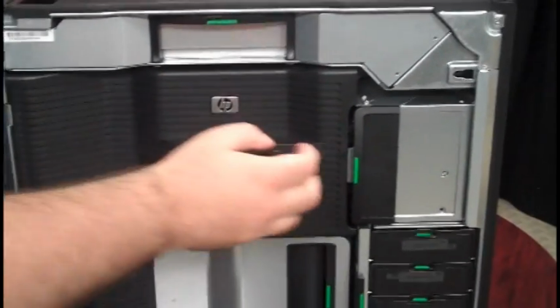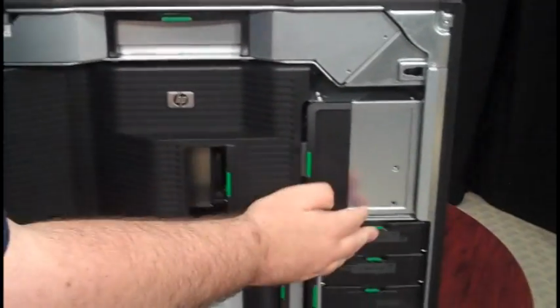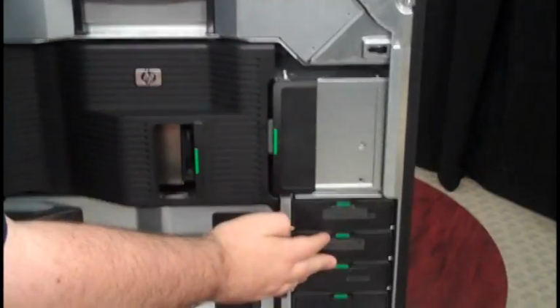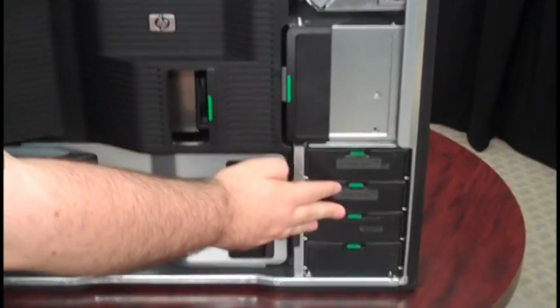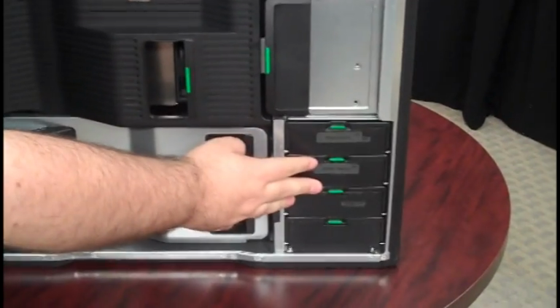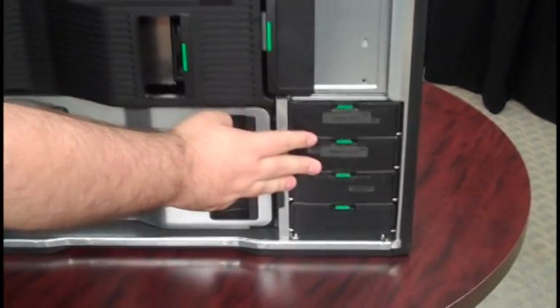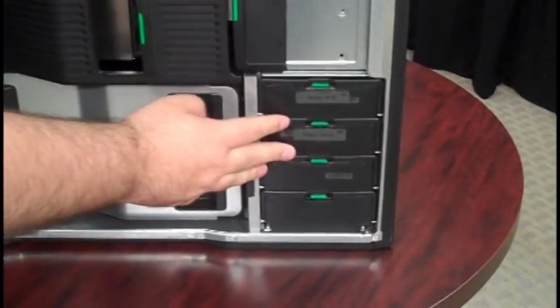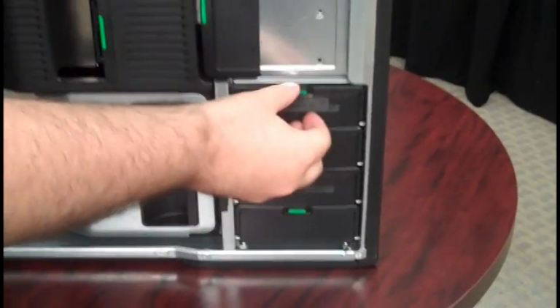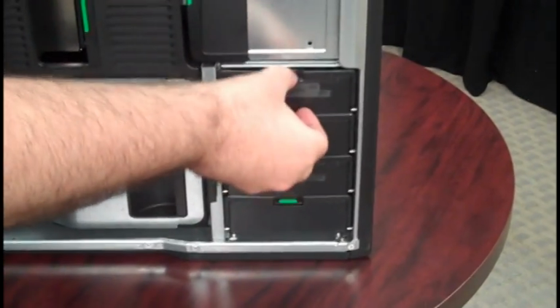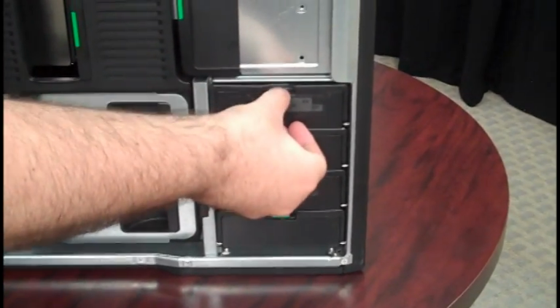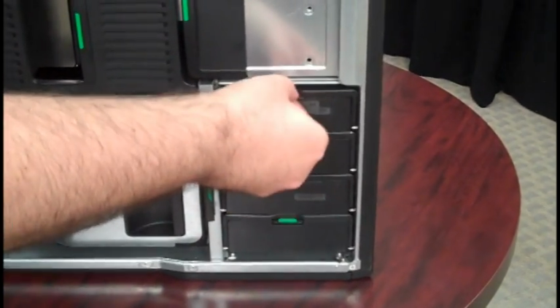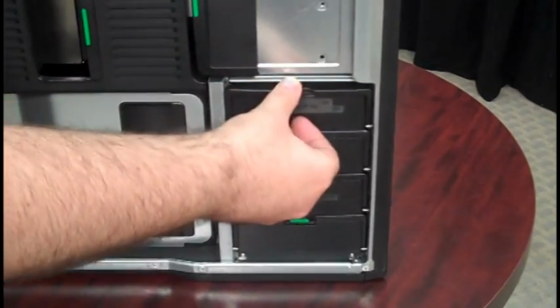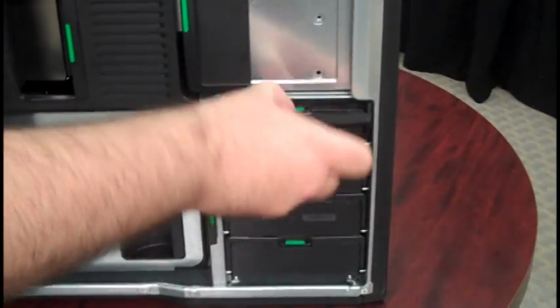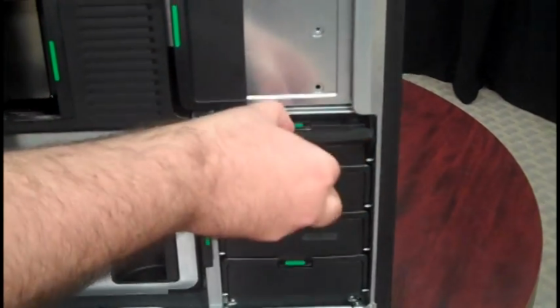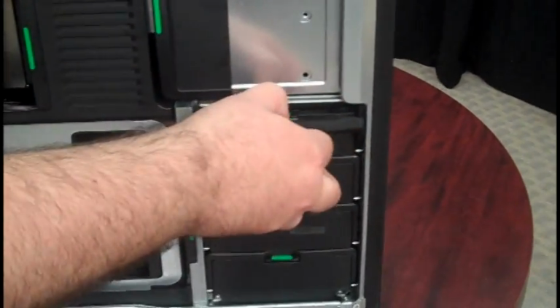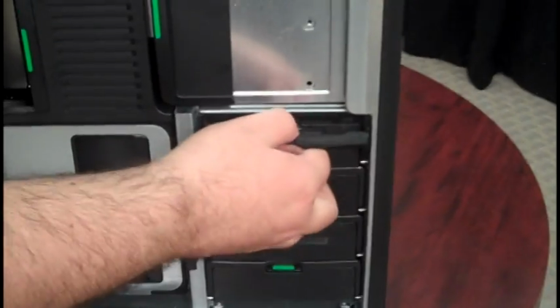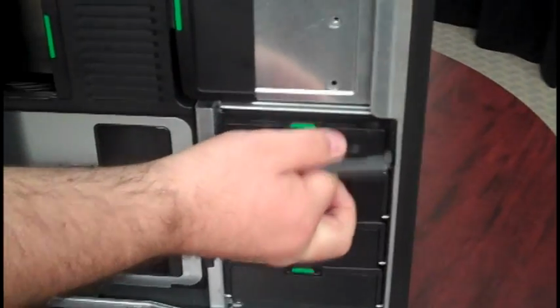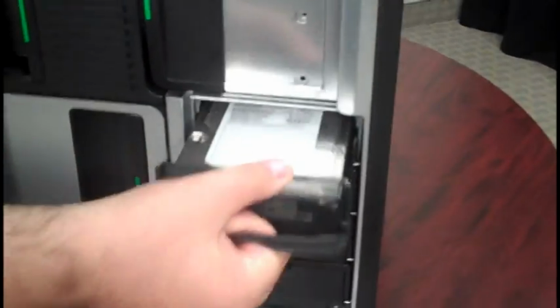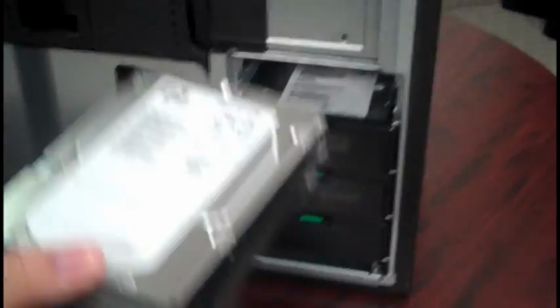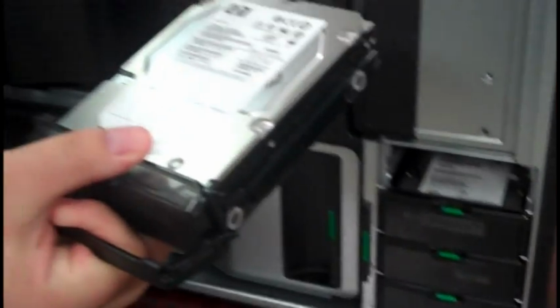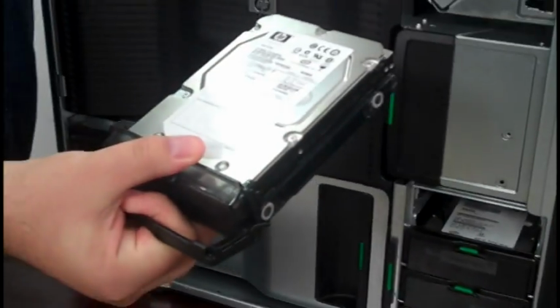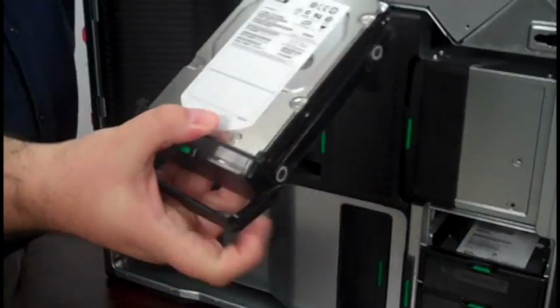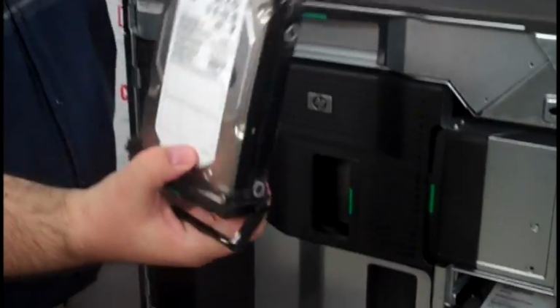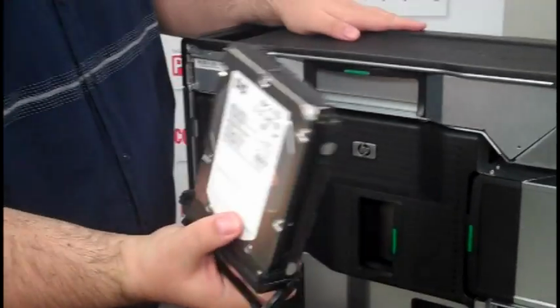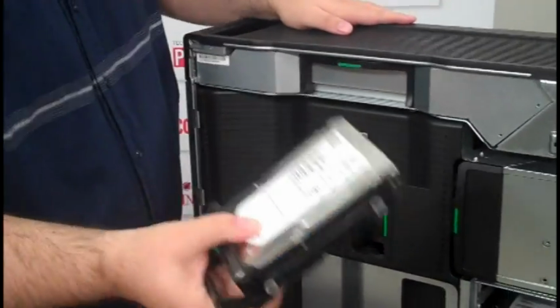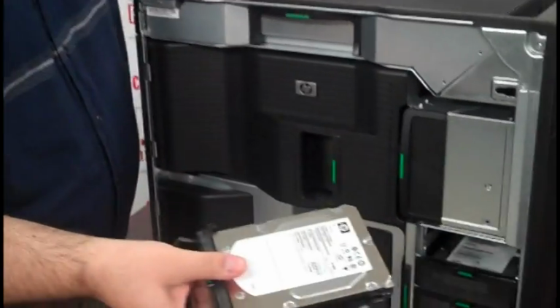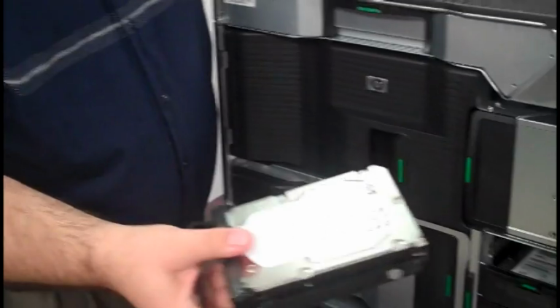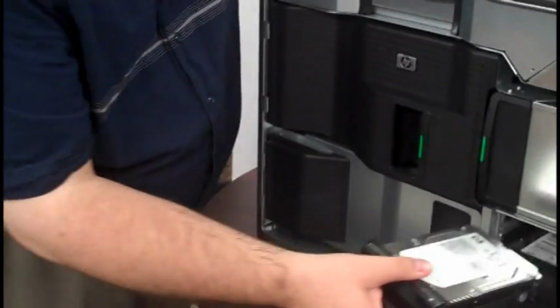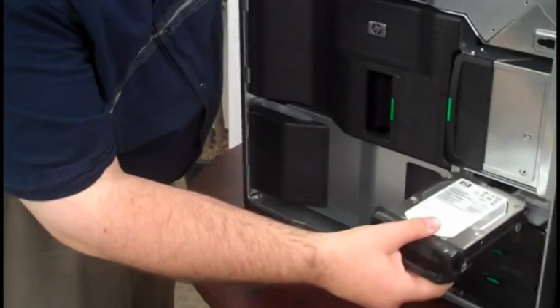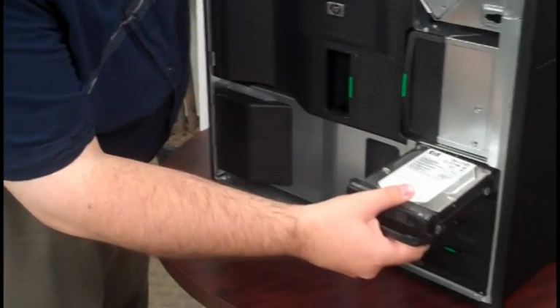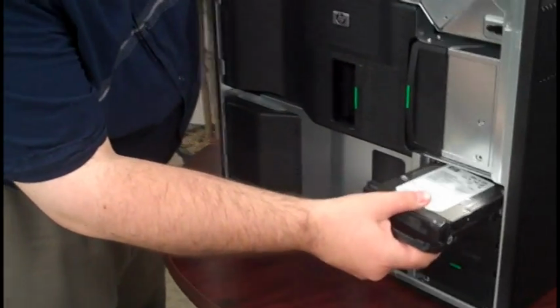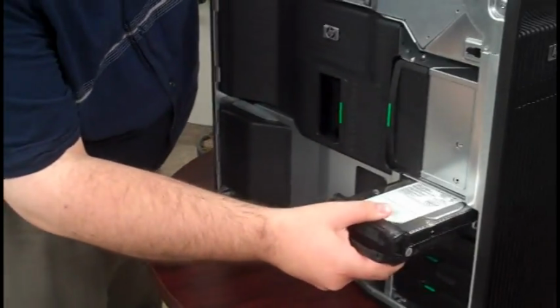These are the hard drive bays down here. As you can see, you just pop that up to open it, and you can pull the hard drive right out. And to replace it, just slide it right back in.